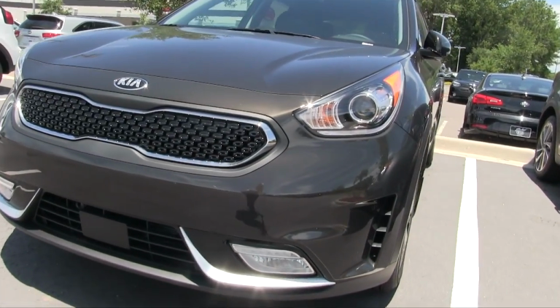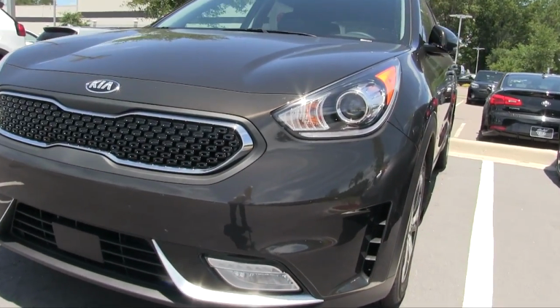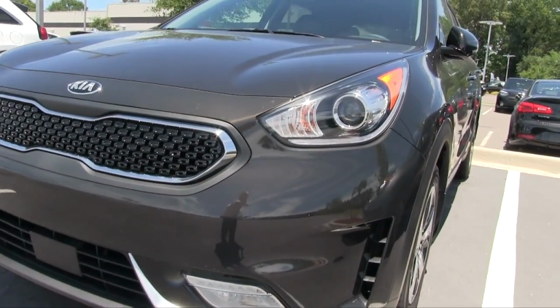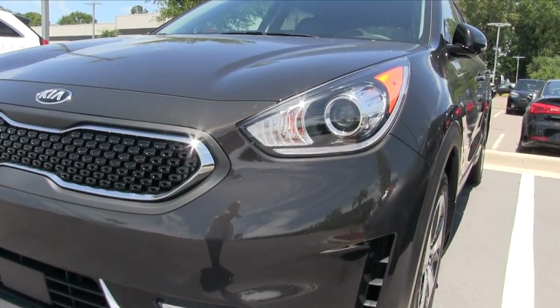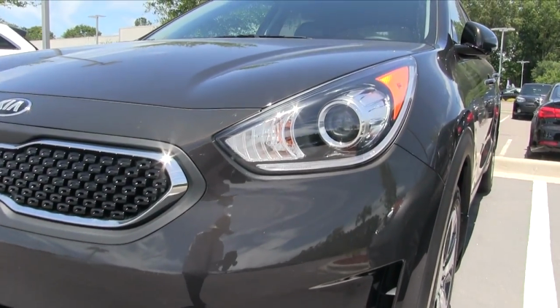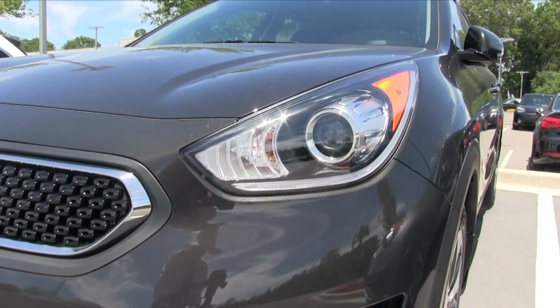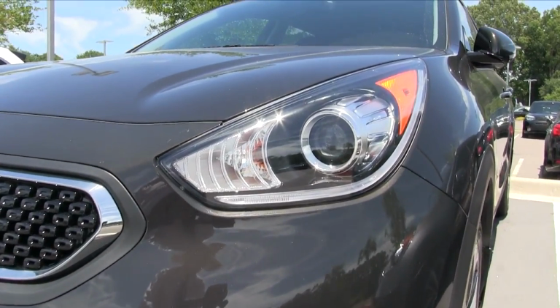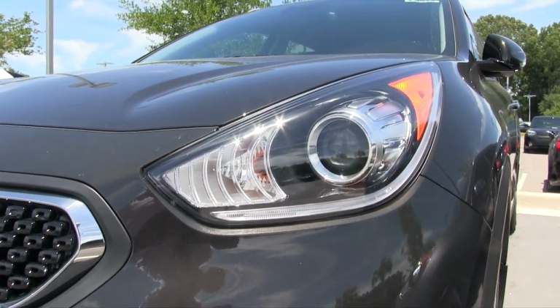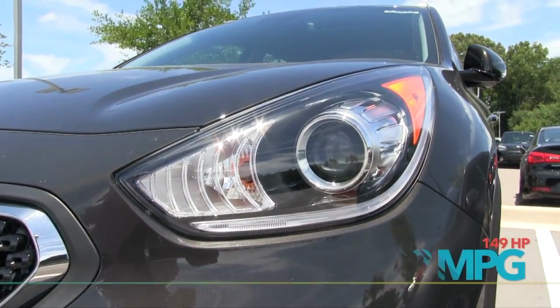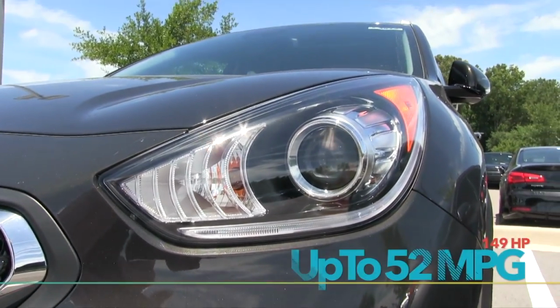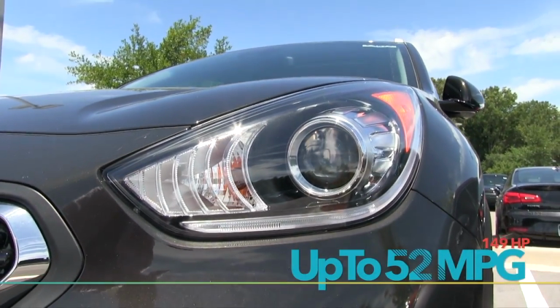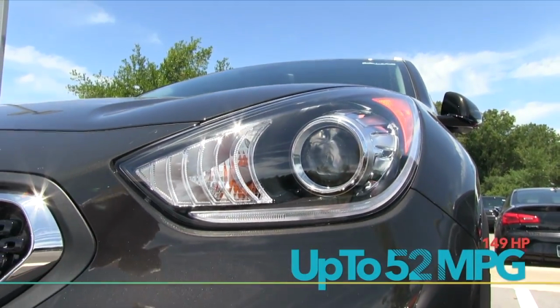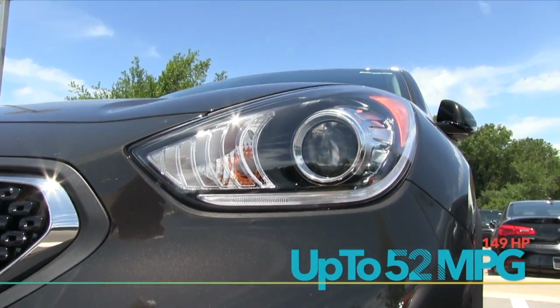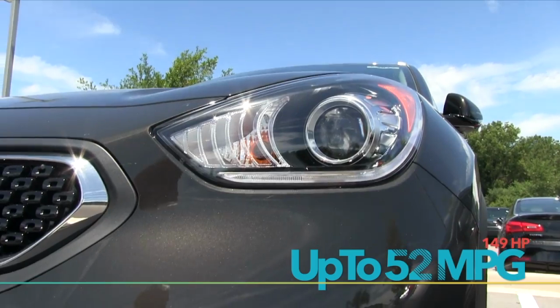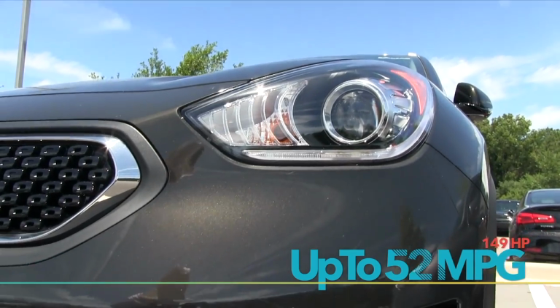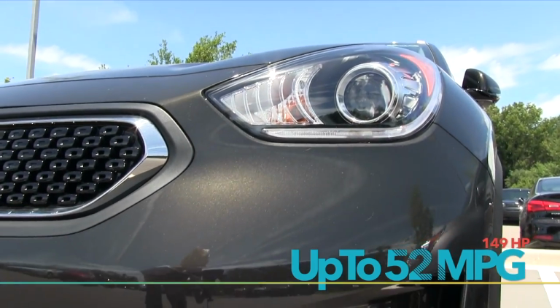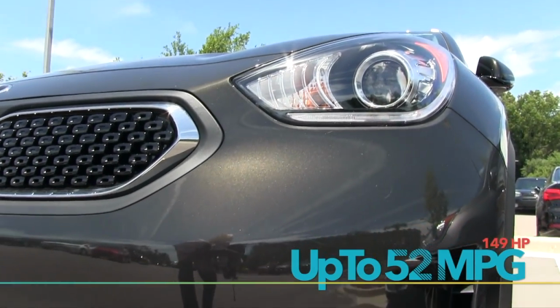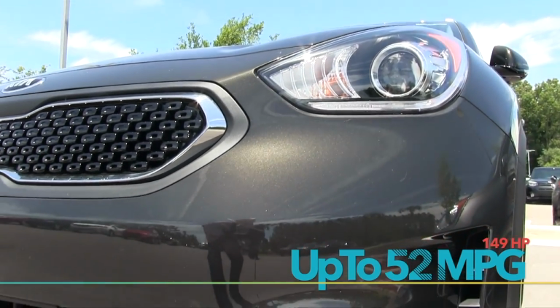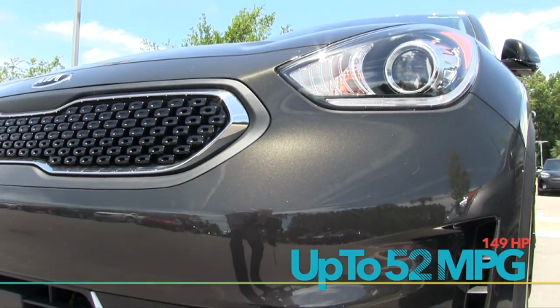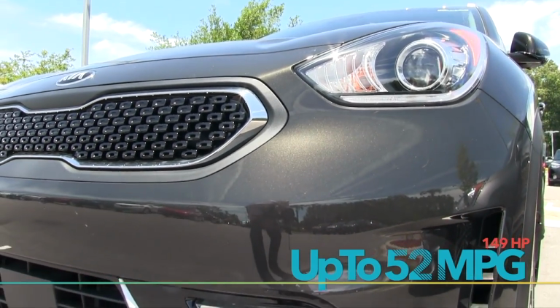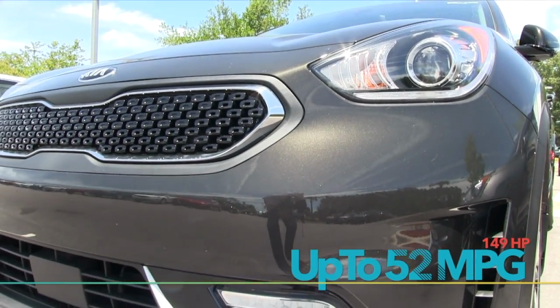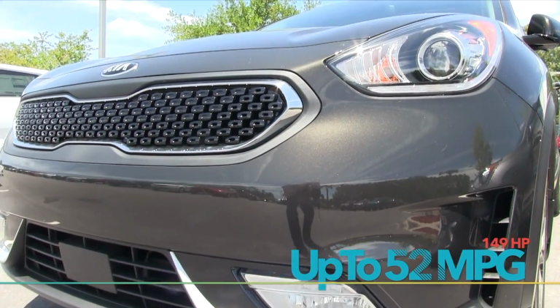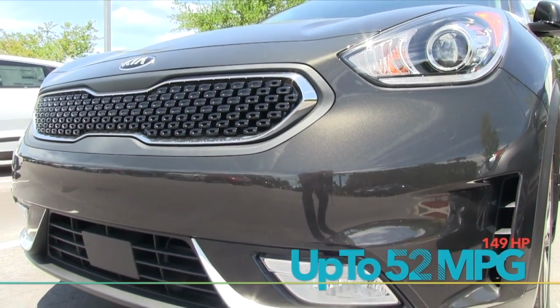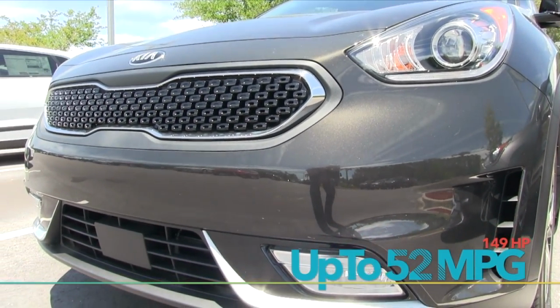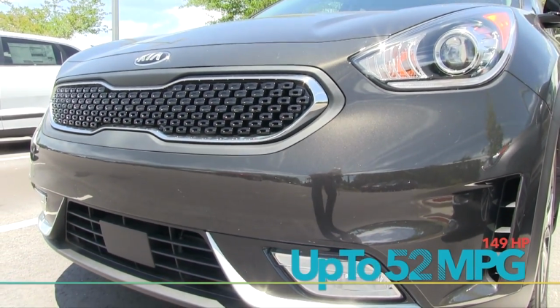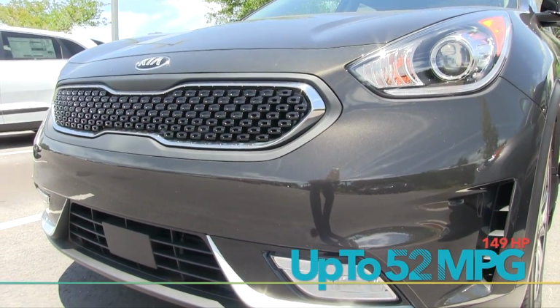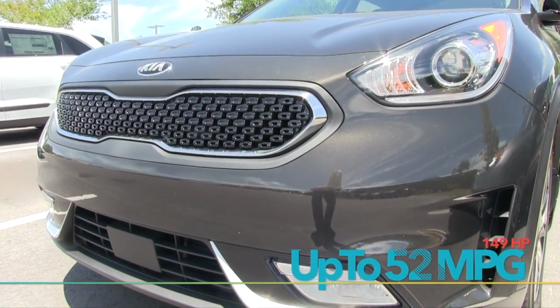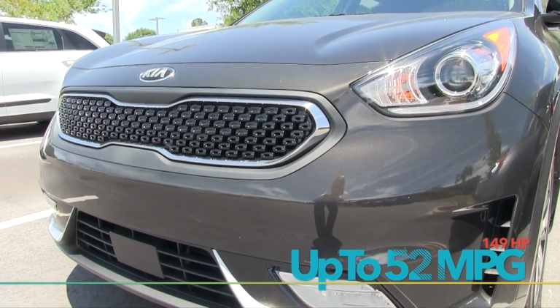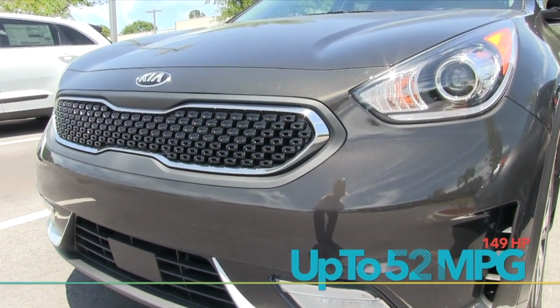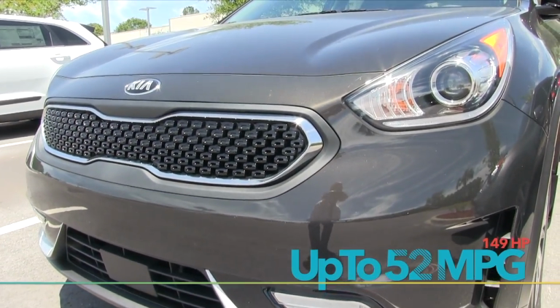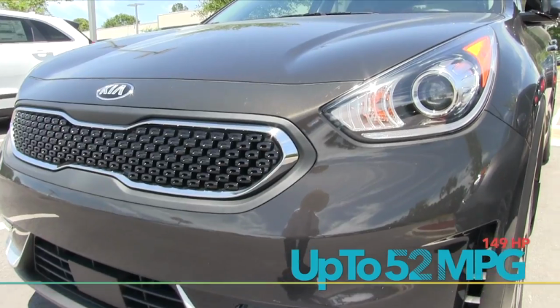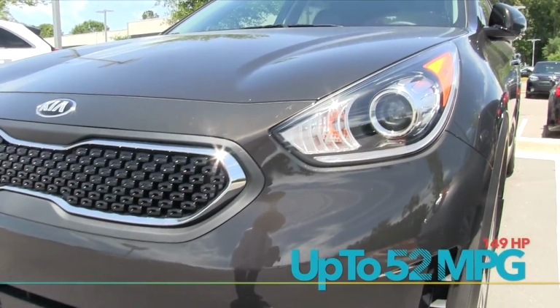First off, we've got a great selection of the Niros on ground. Just a good looking vehicle. It's got that sporty styling about it that Kia brings to the table with this vehicle, so I'm liking that.